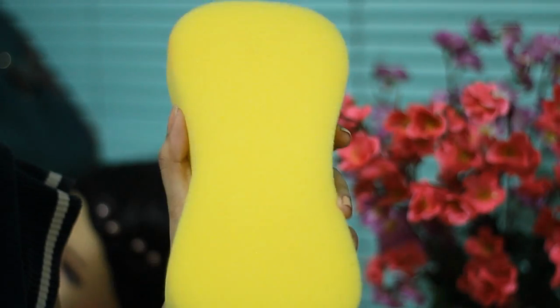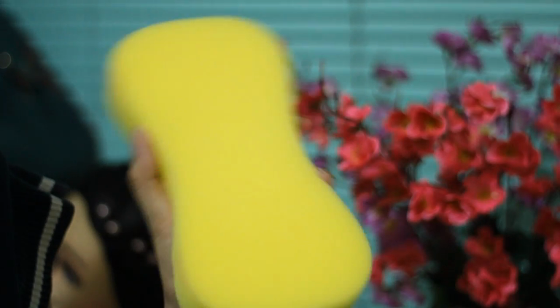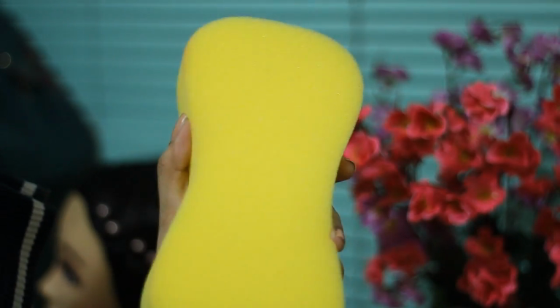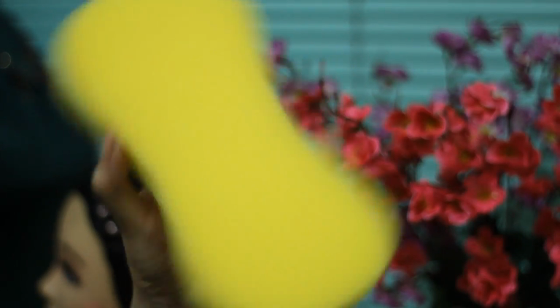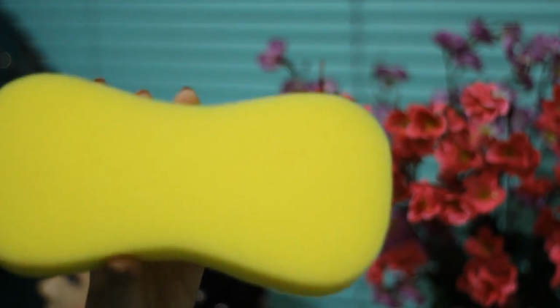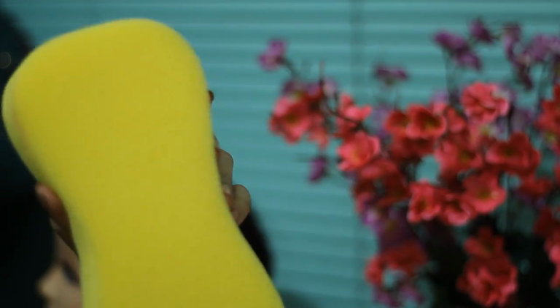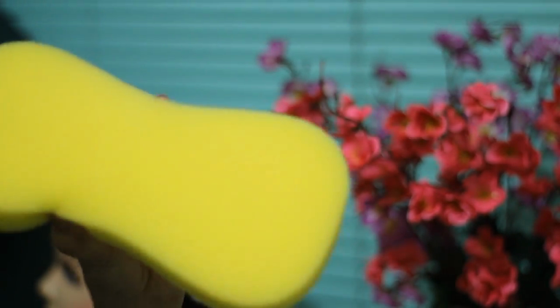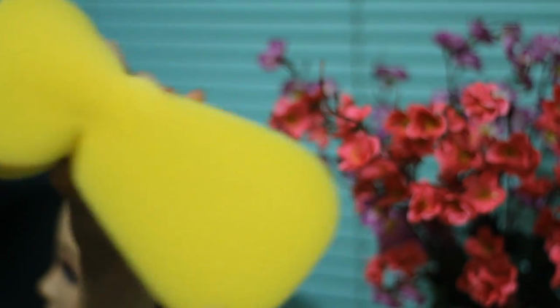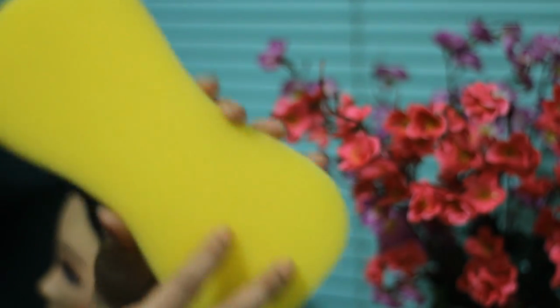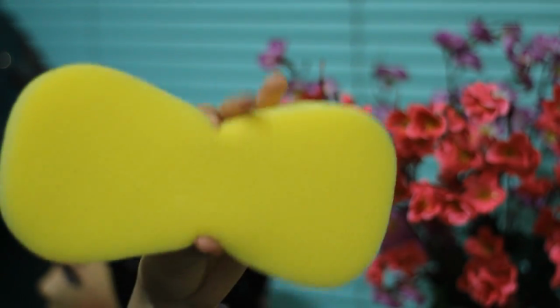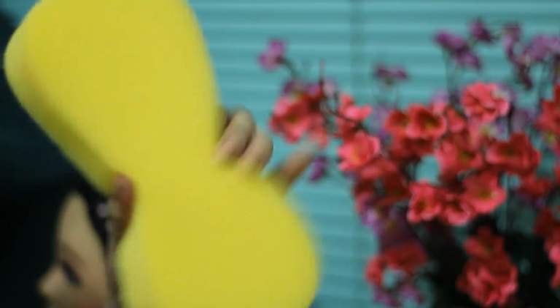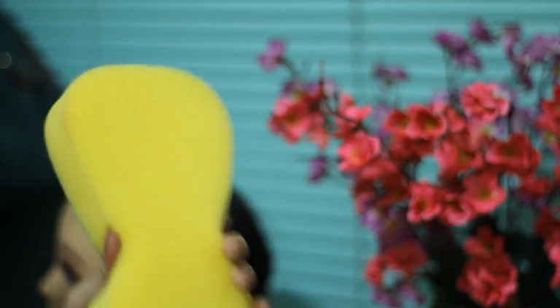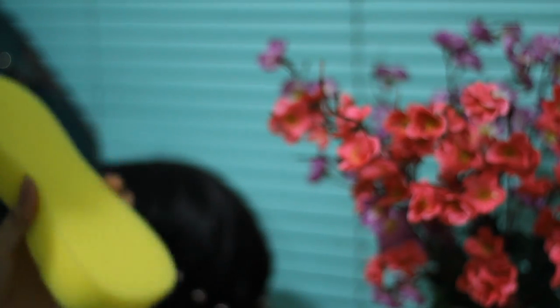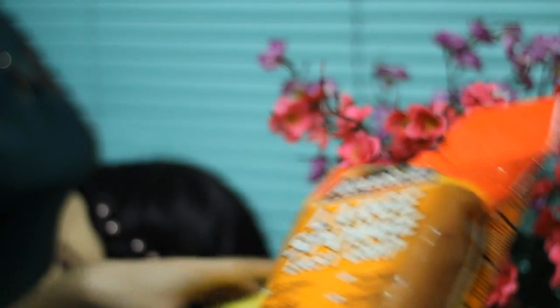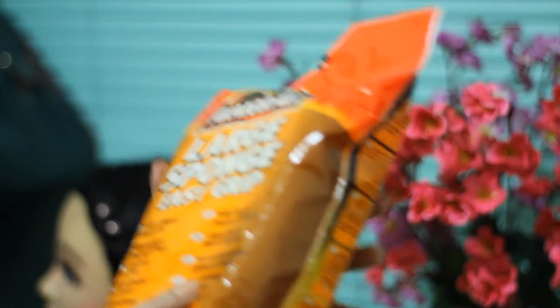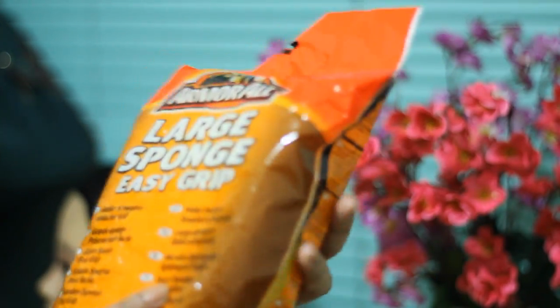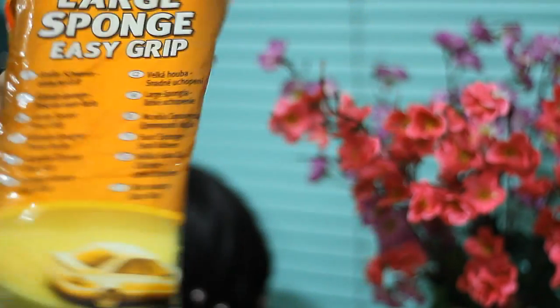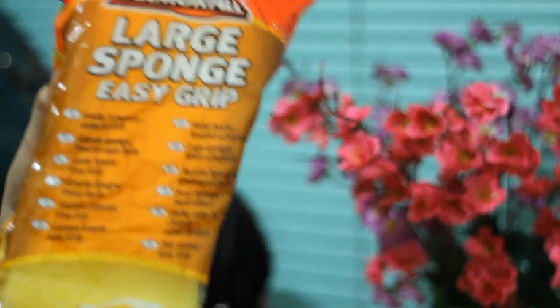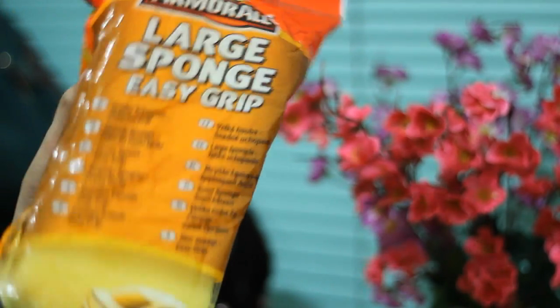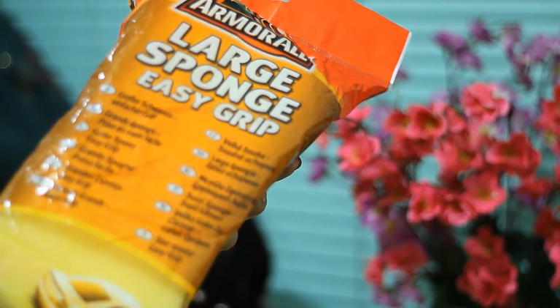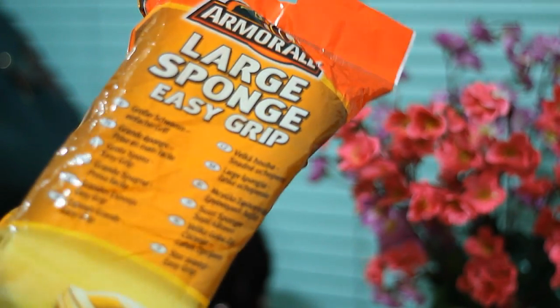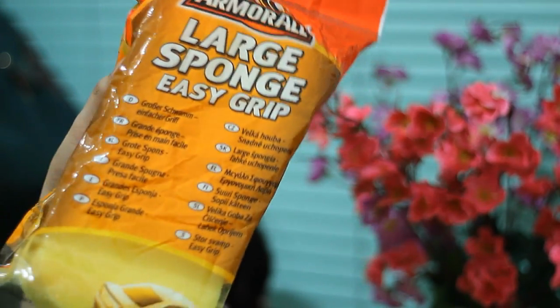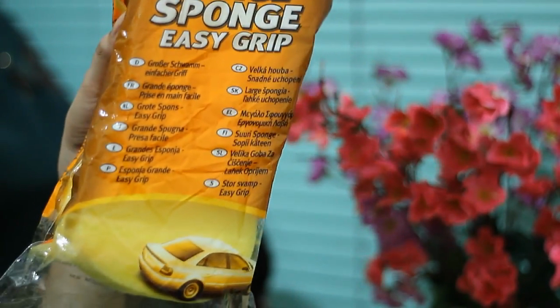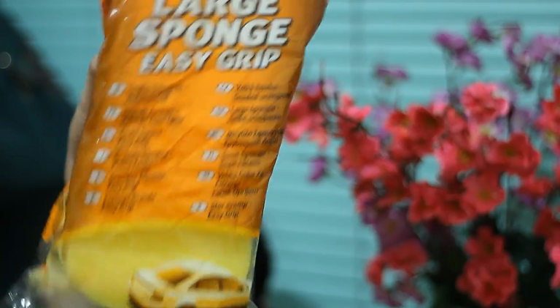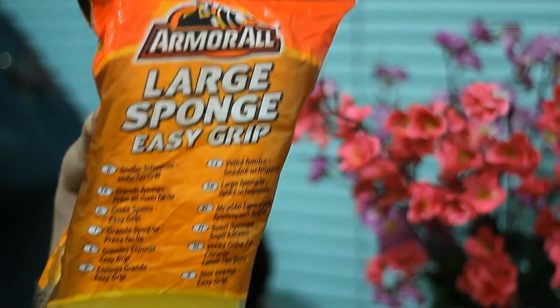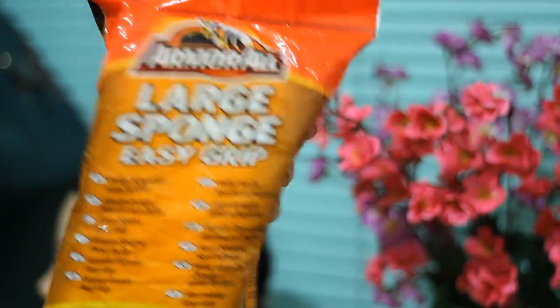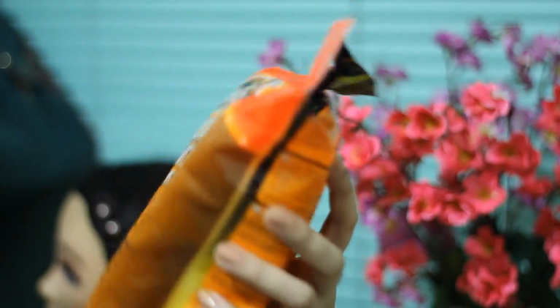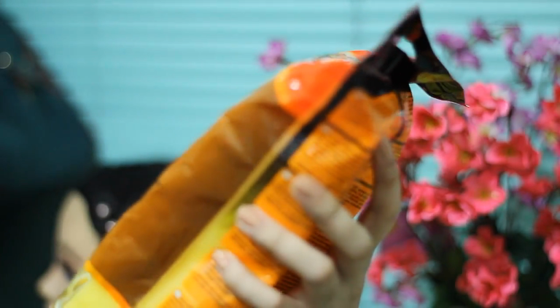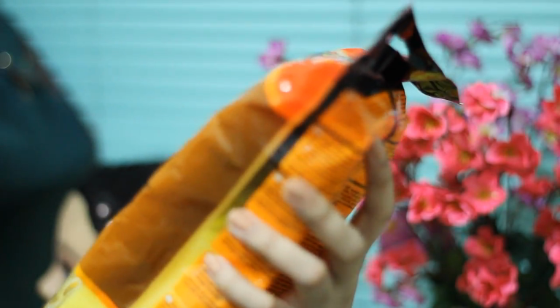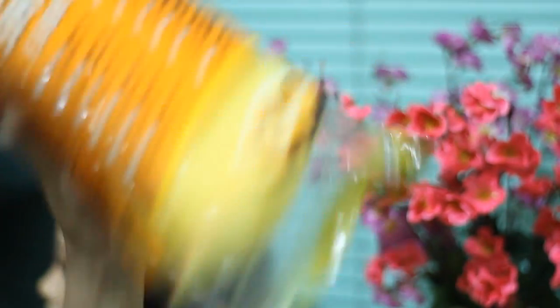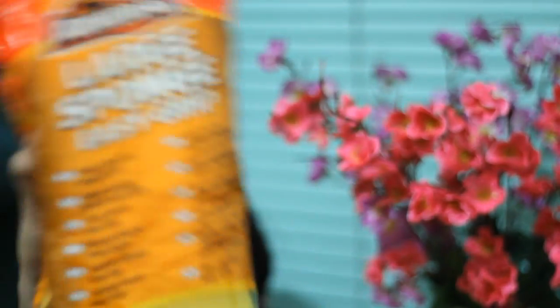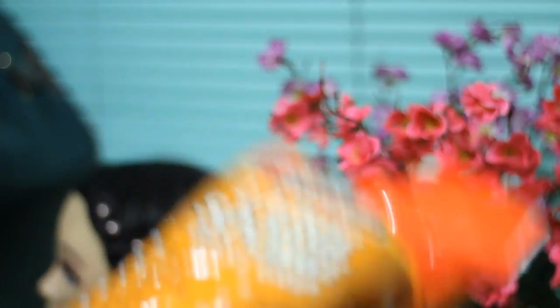Hi everyone! So today I'm going to be doing no heat sponge curls, and I'm going to be using this sponge right here. It's actually a large easy grip sponge — the kind used for washing cars — but I'm going to be using it for curls.